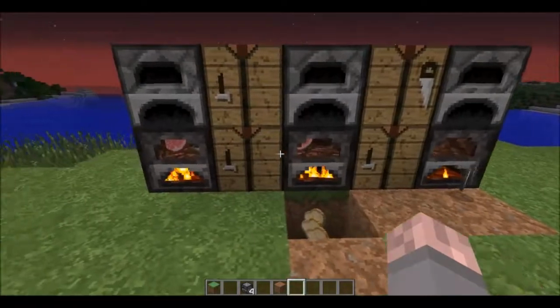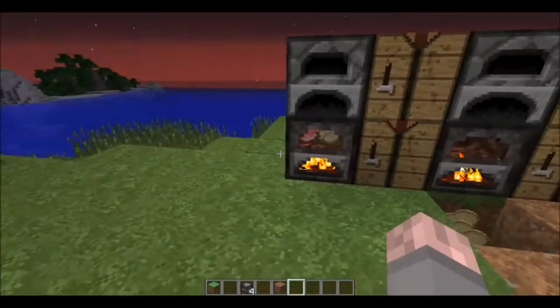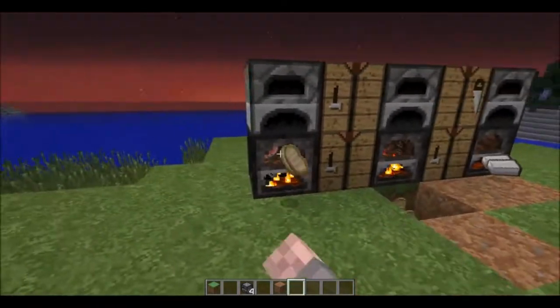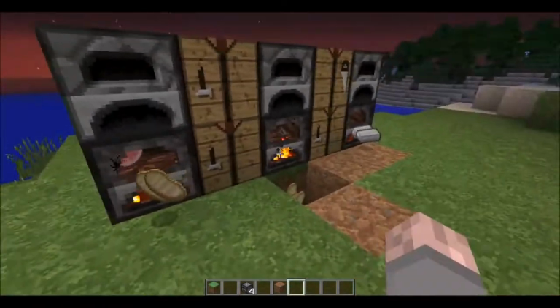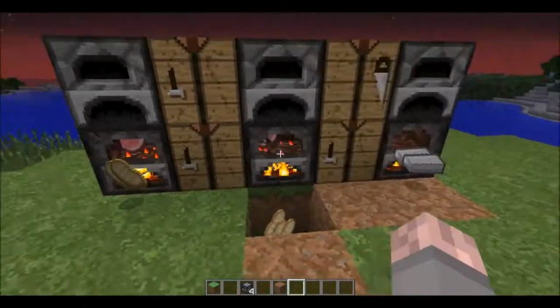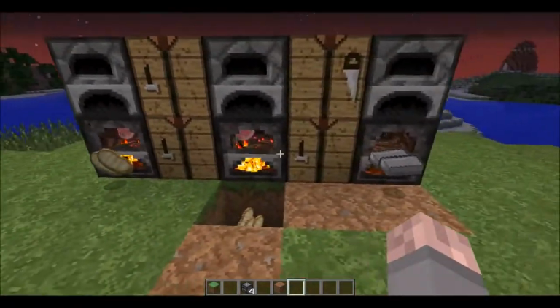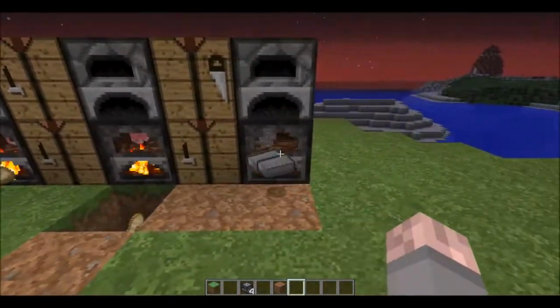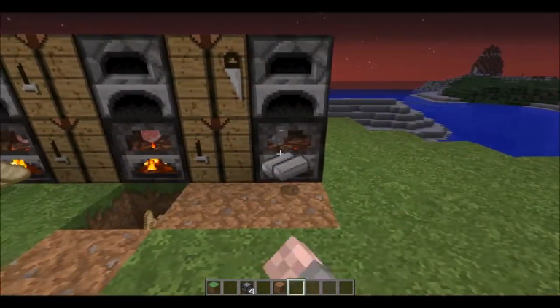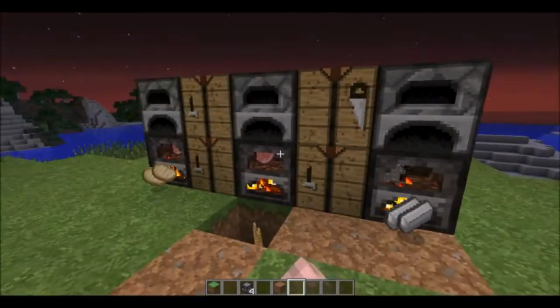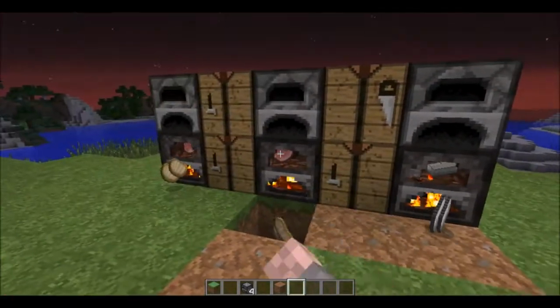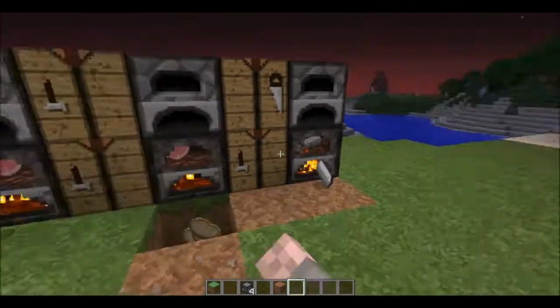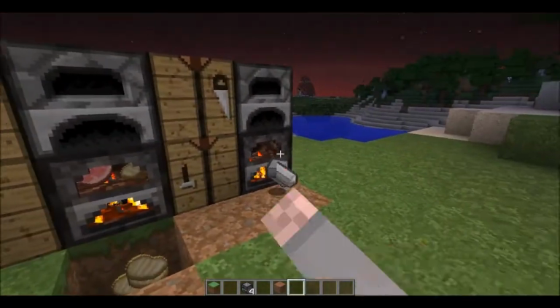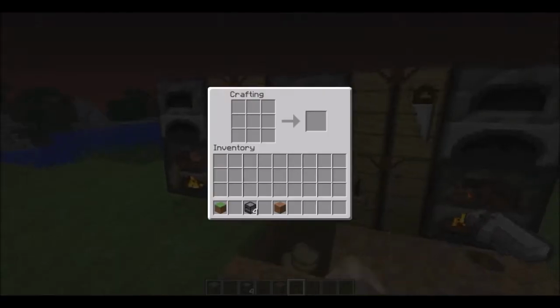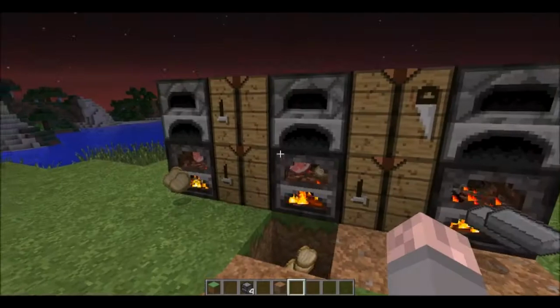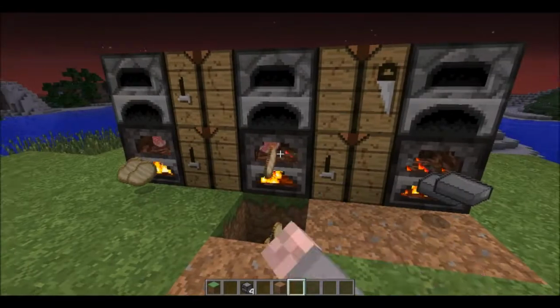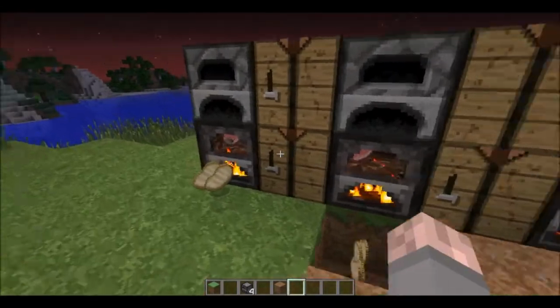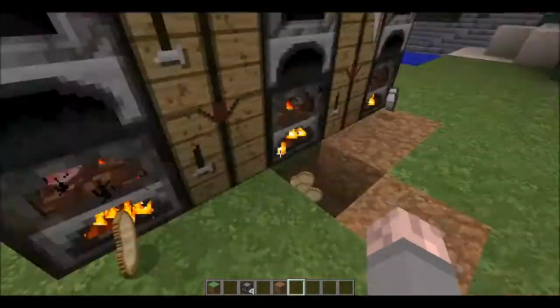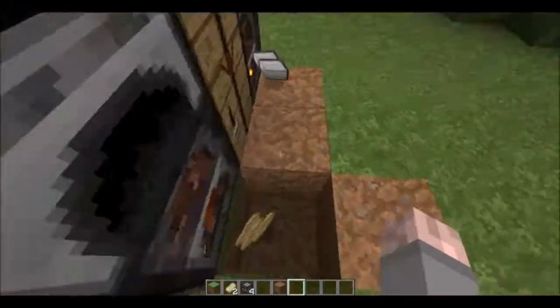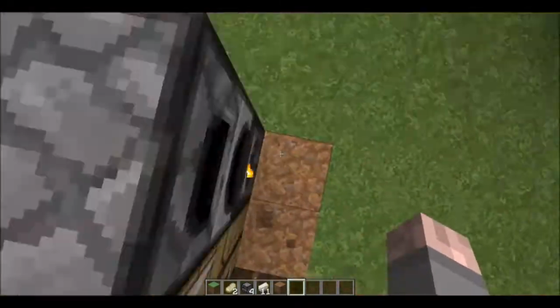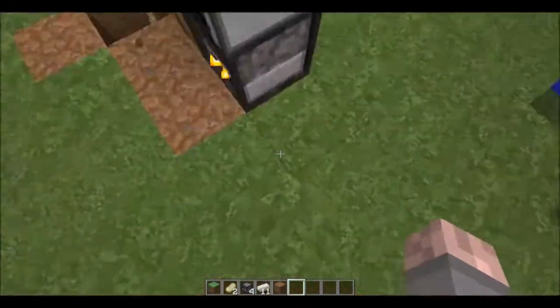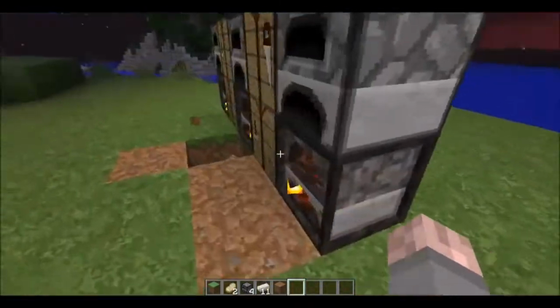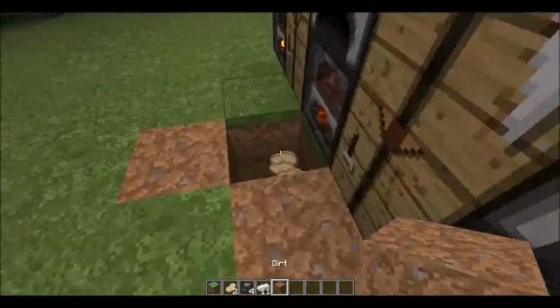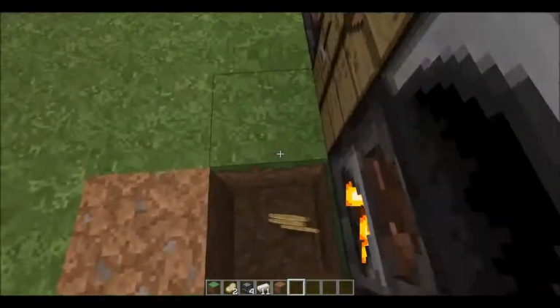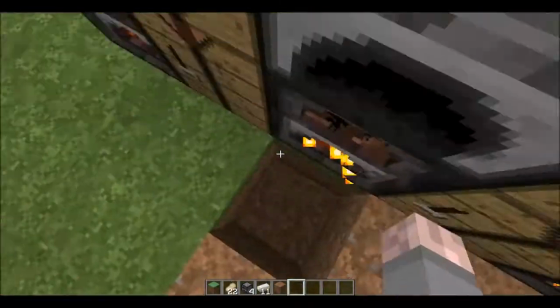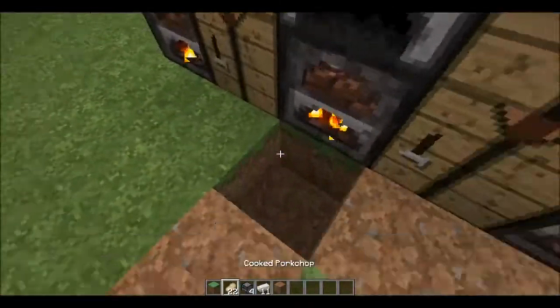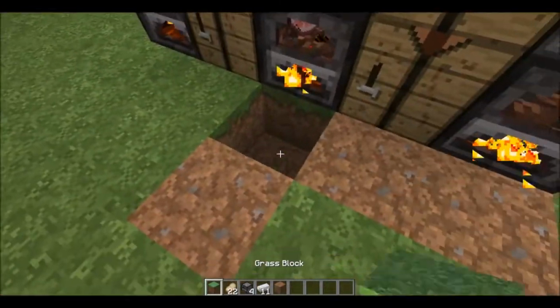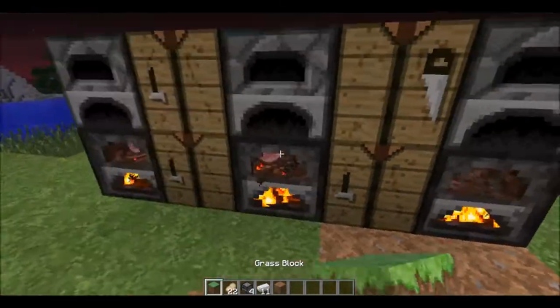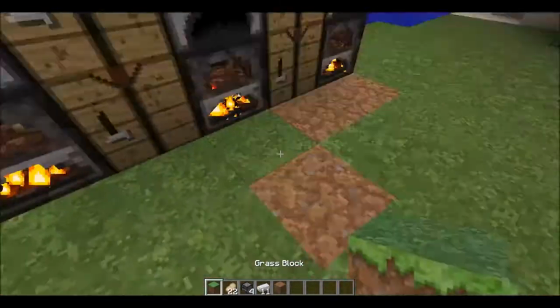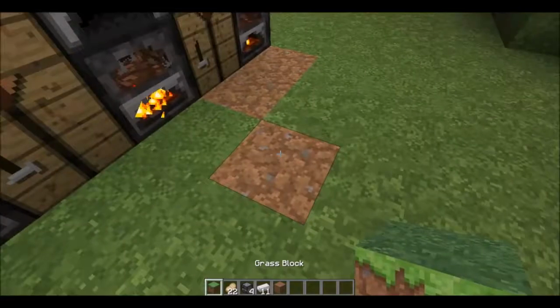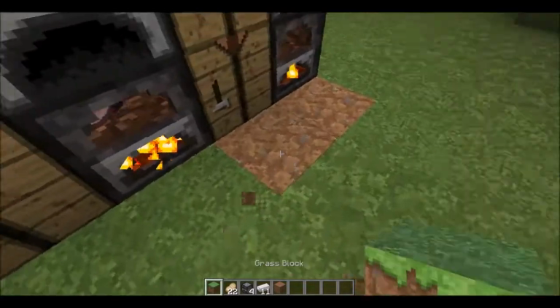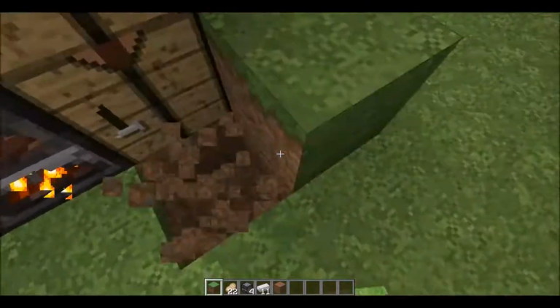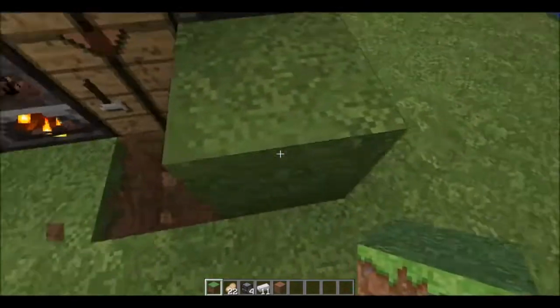Whoa! It's popping out pork chops and iron and all that good stuff. Whoa! Yep, if you shift right click, you can get the item out.